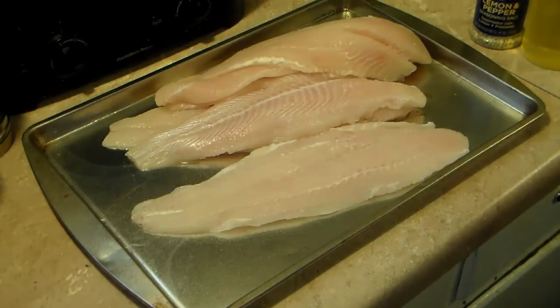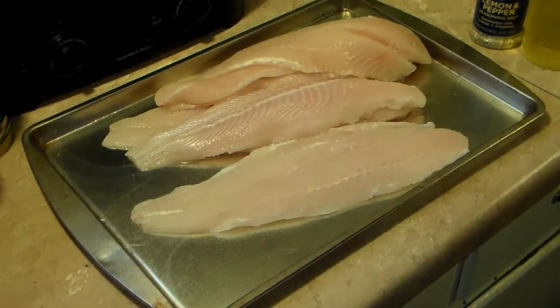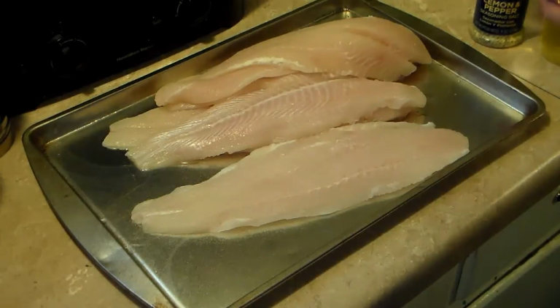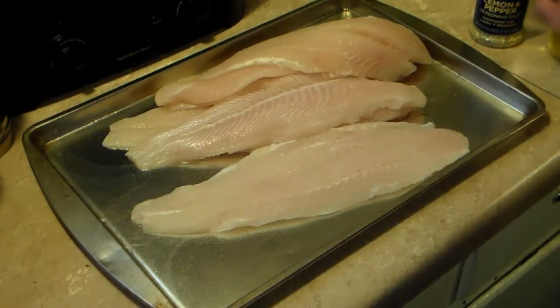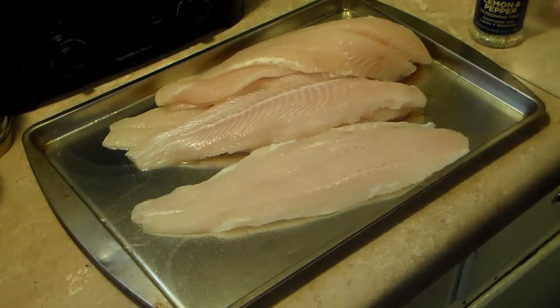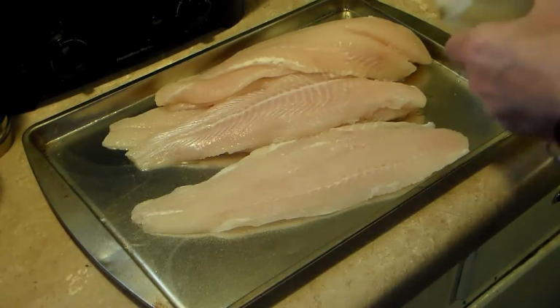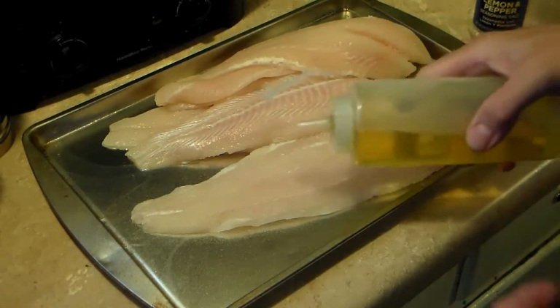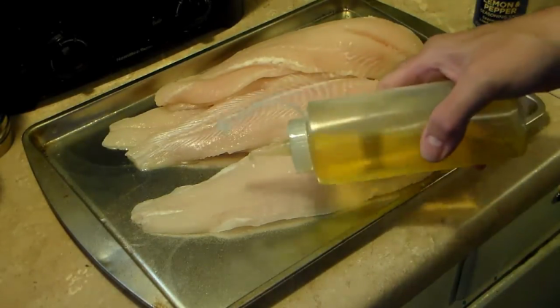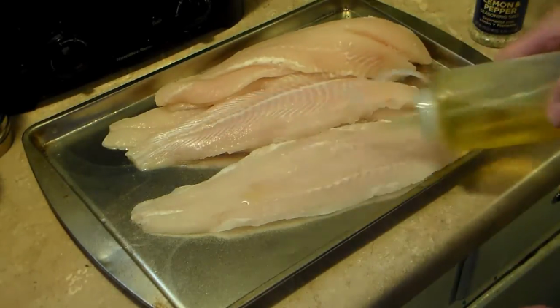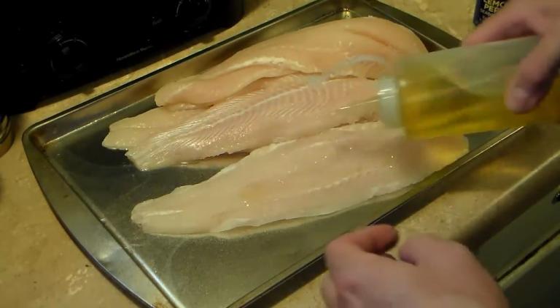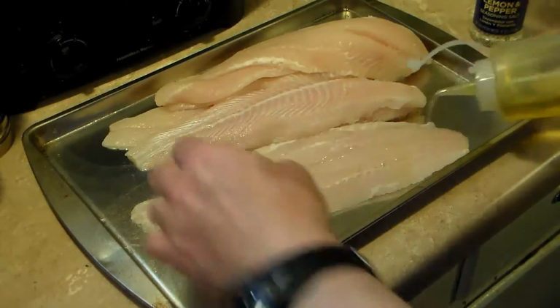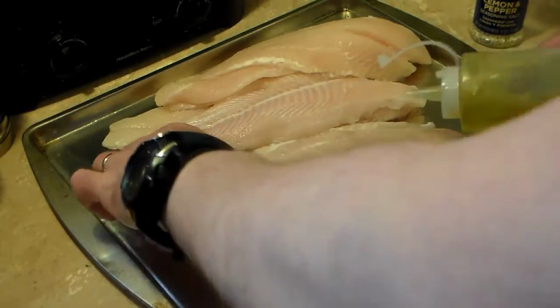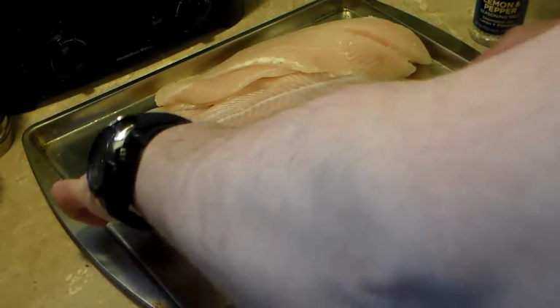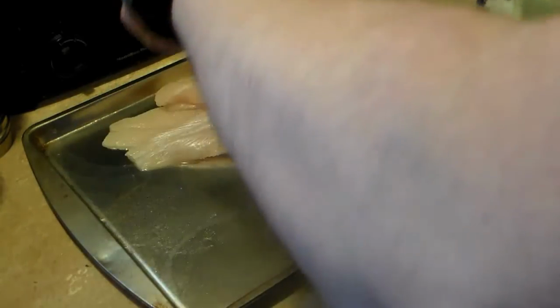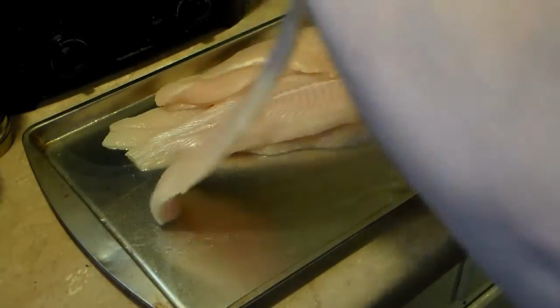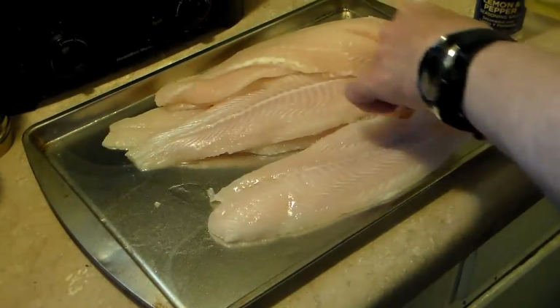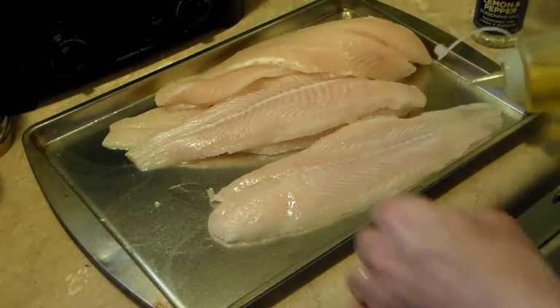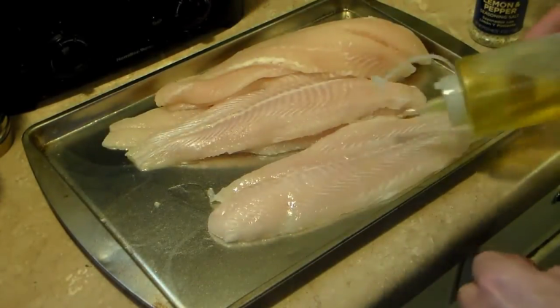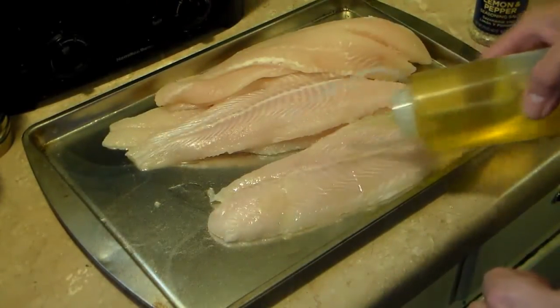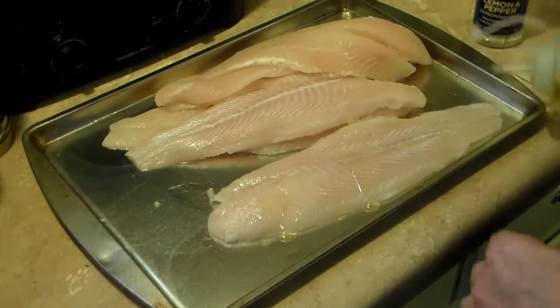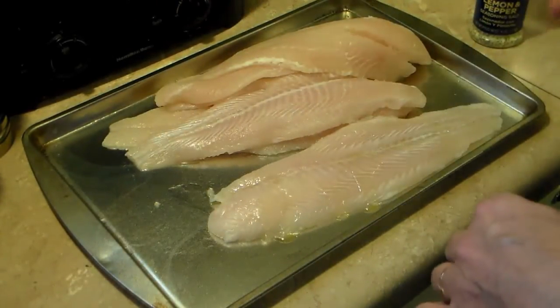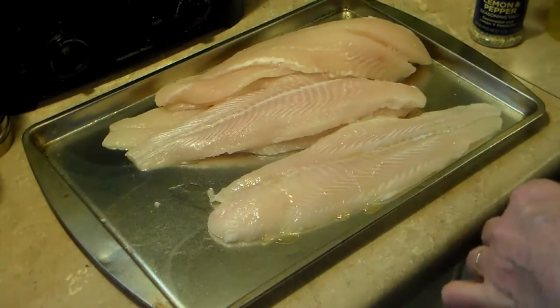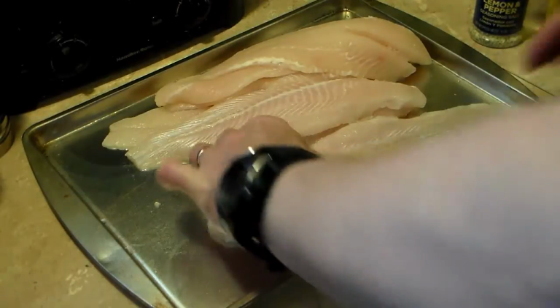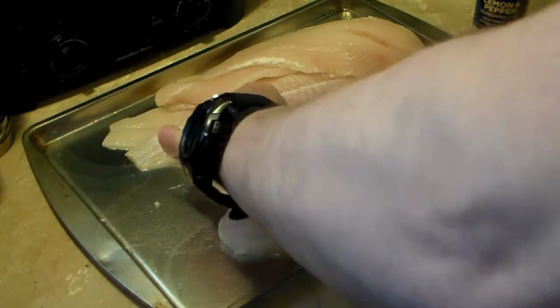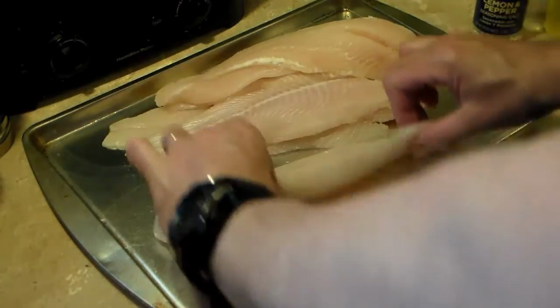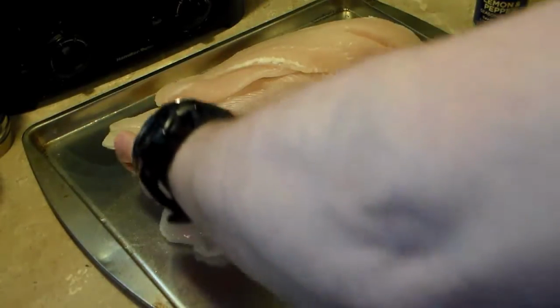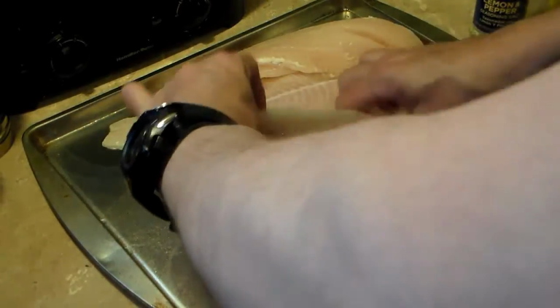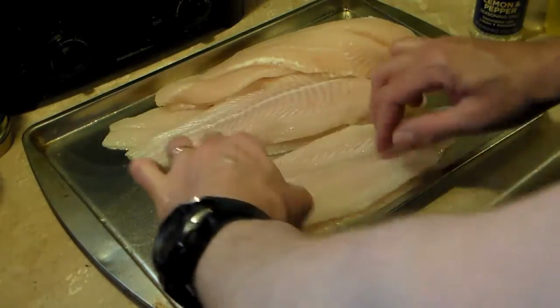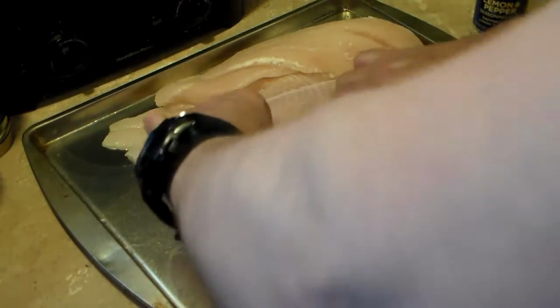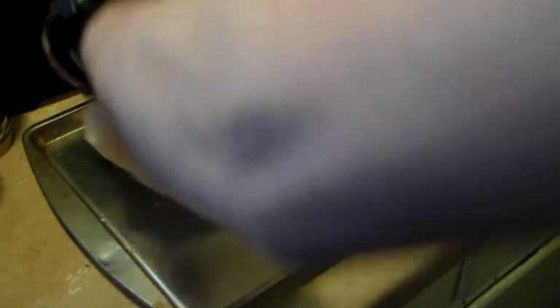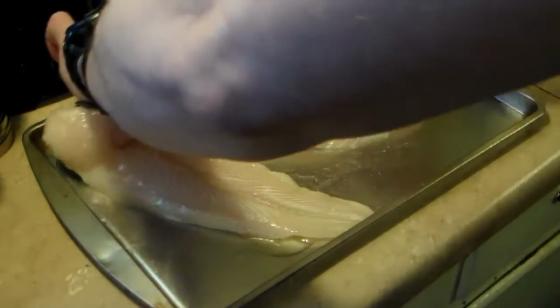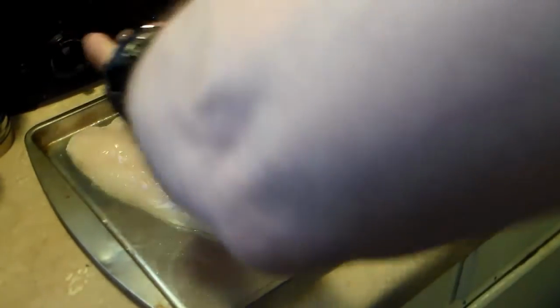So I'm going to go ahead and hit this fish with olive oil. This just helps it stay moist while it's frying on my Opti-Grill, and give it a nice golden brown color. I'm just going to coat all my fish with this.